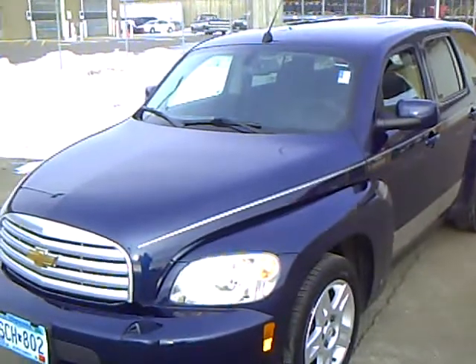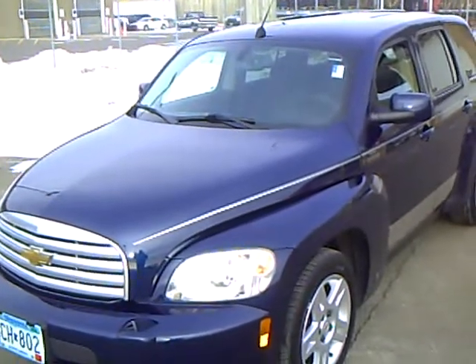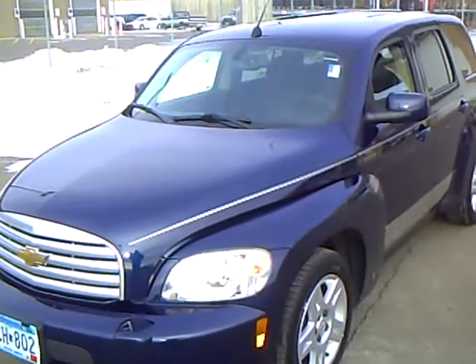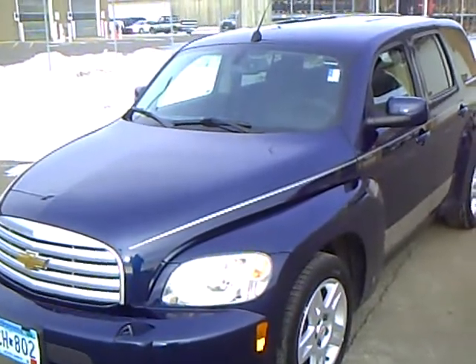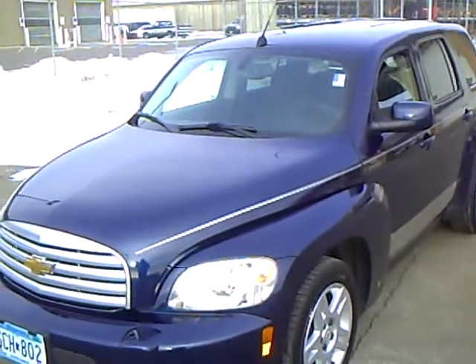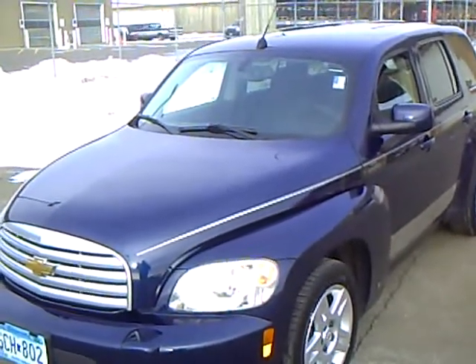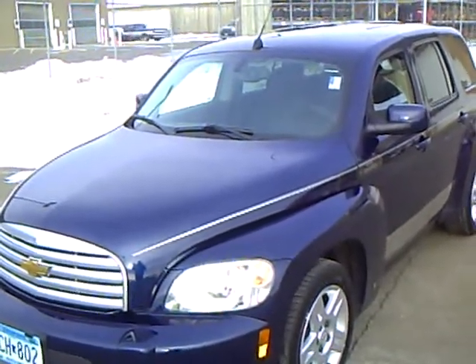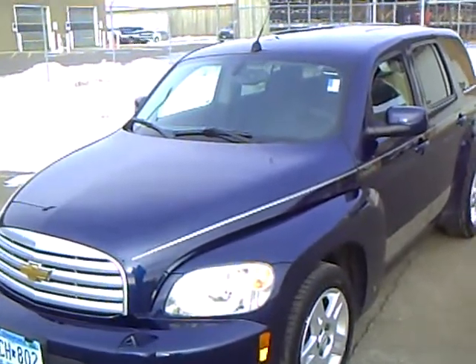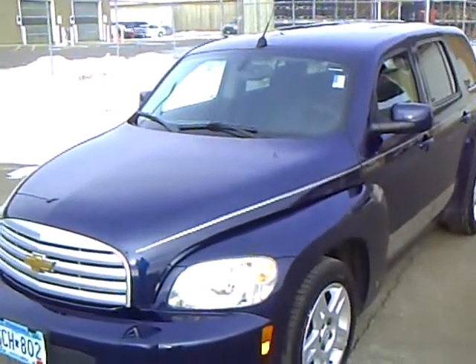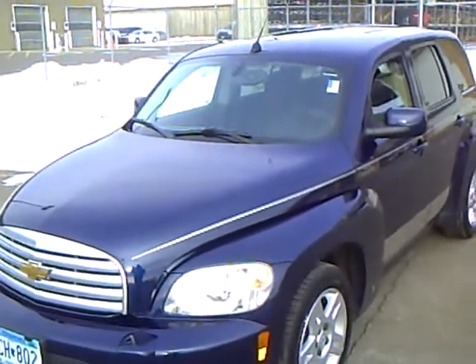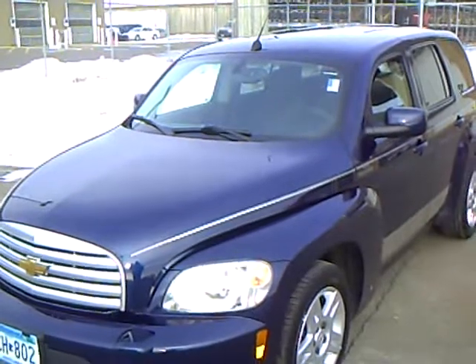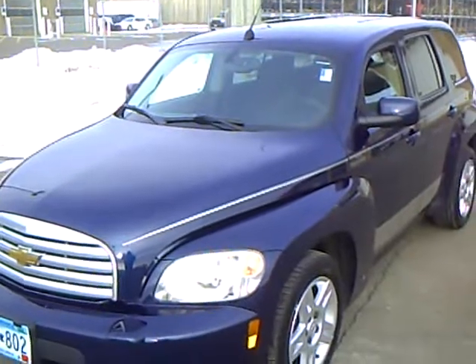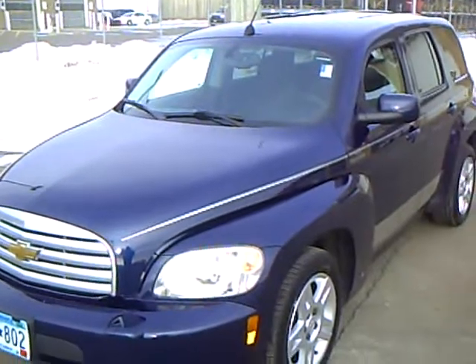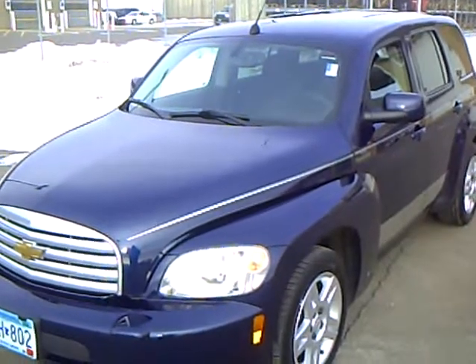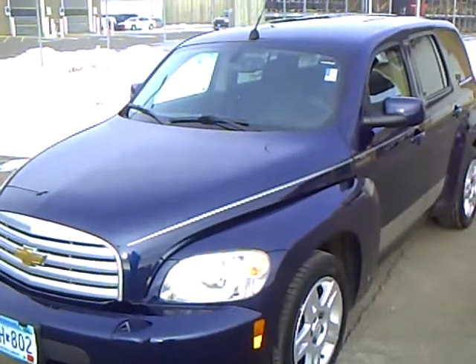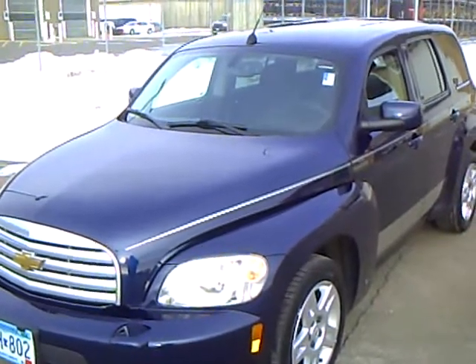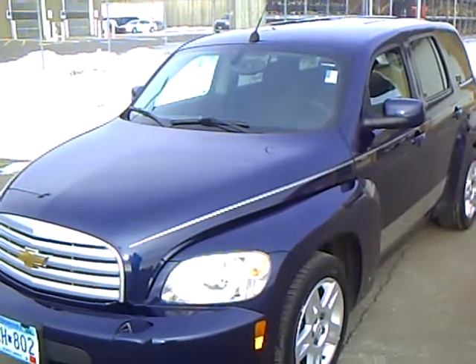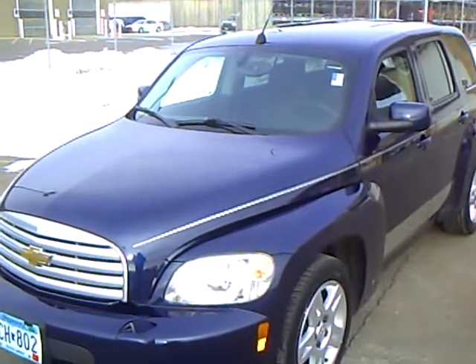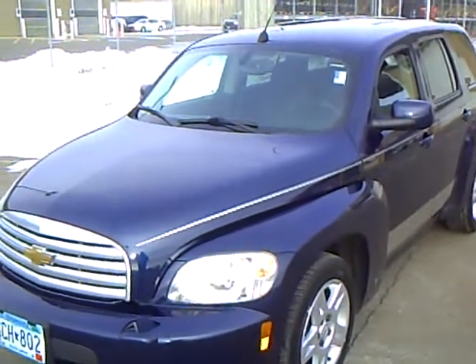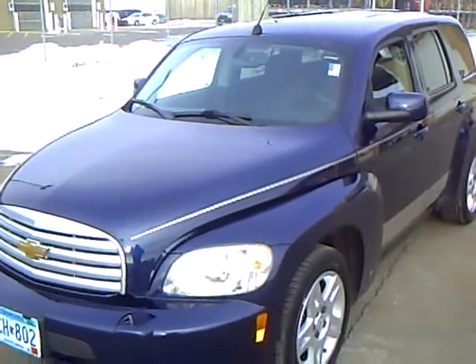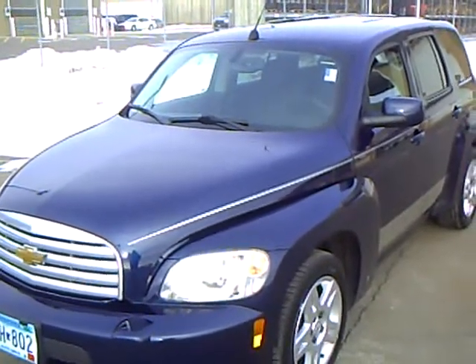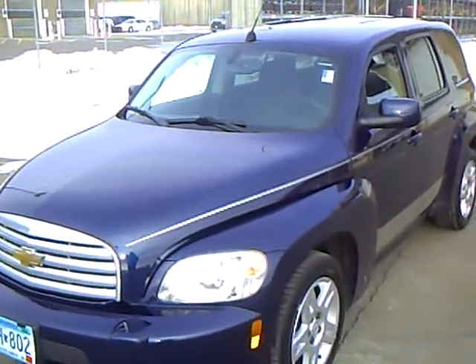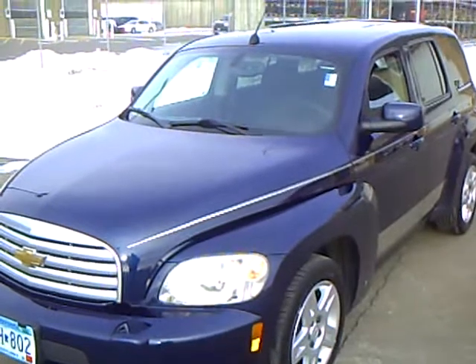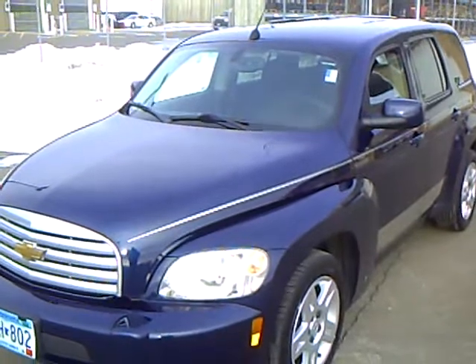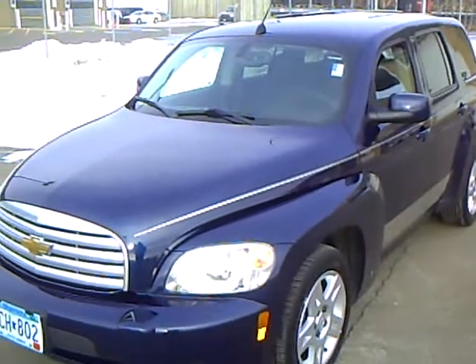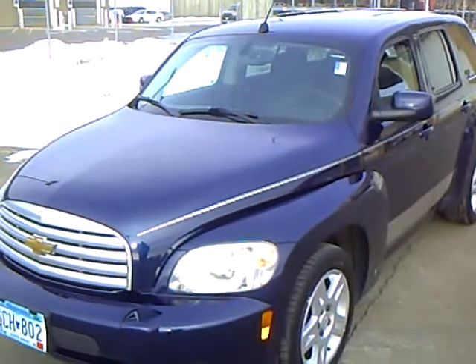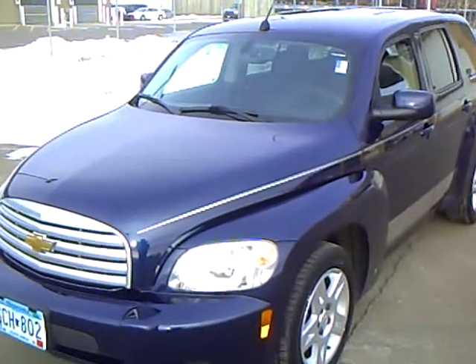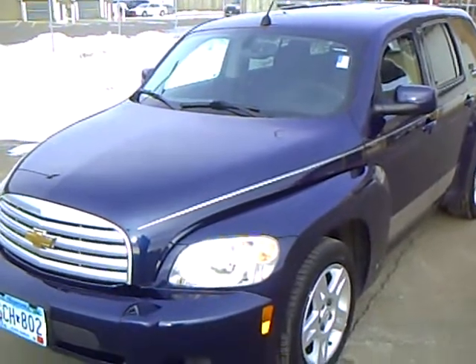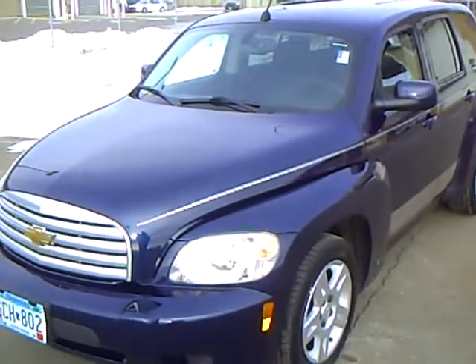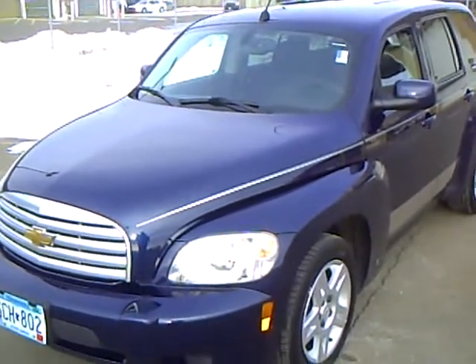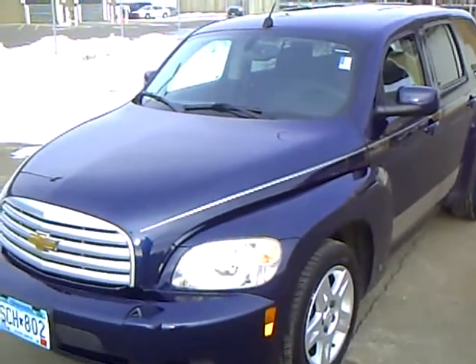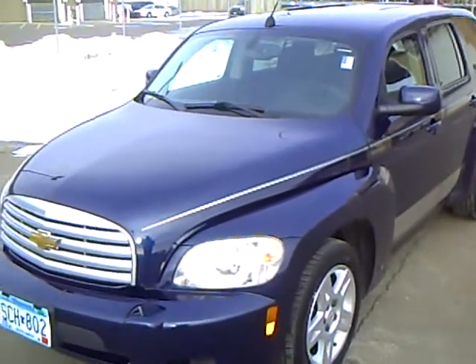Our managers spend a lot of time checking the market to make sure our prices give you the most value for your money, like this 2008 Chevrolet HHR, stock number 2A110018. This HHR has 47,000 miles.